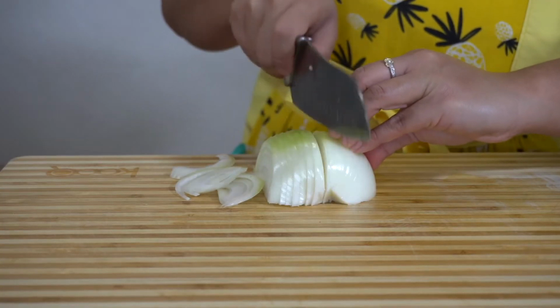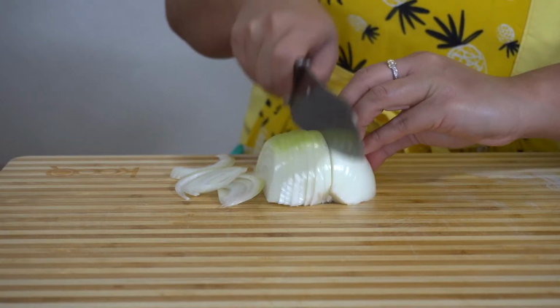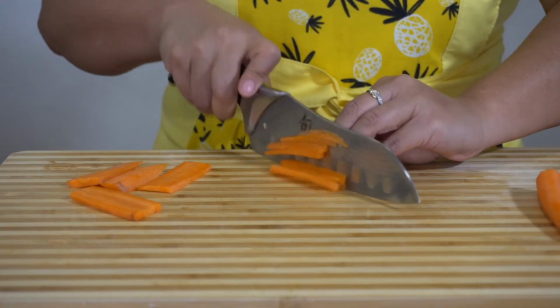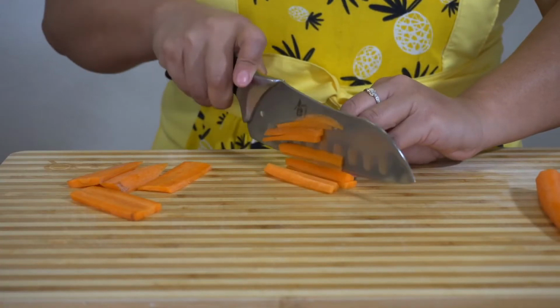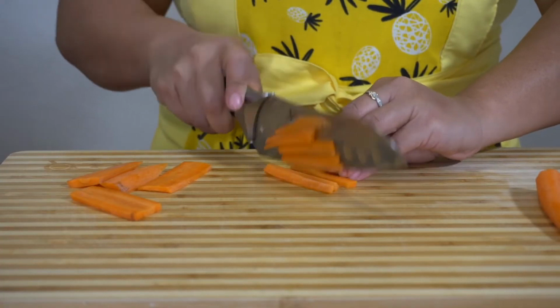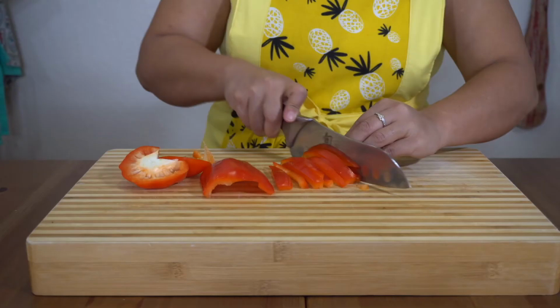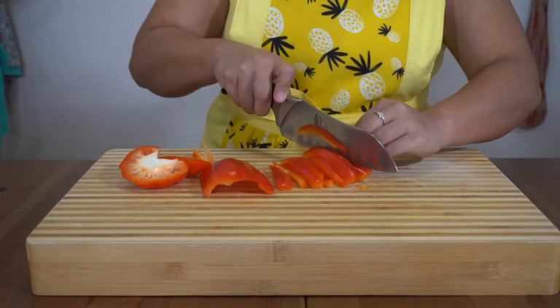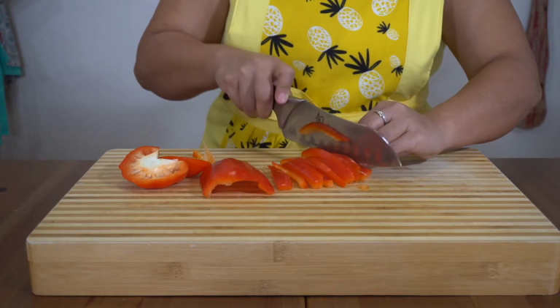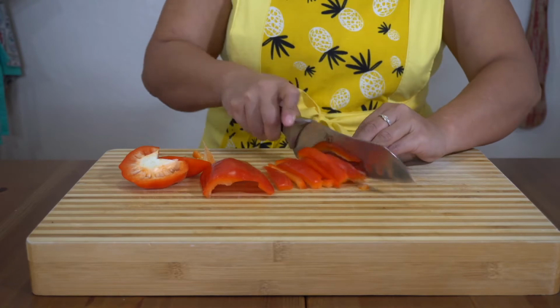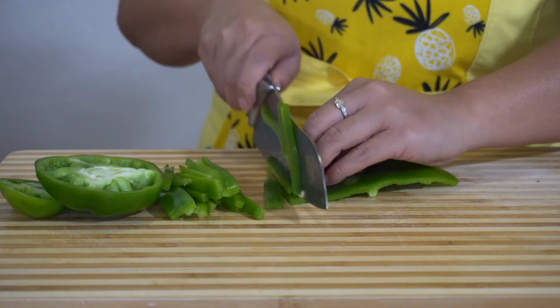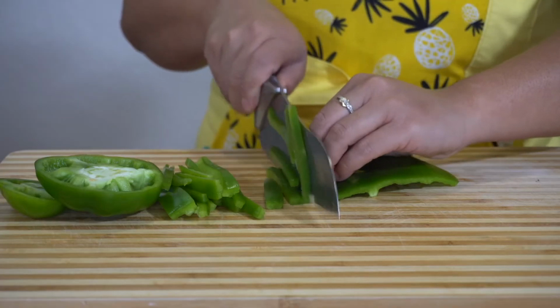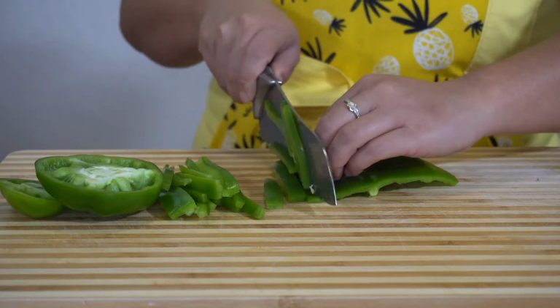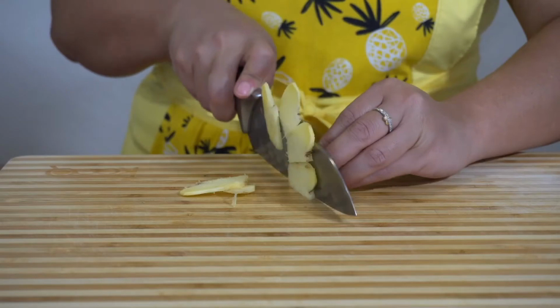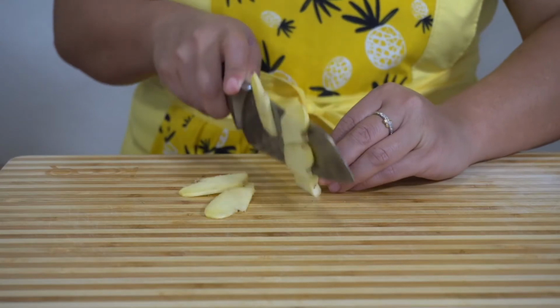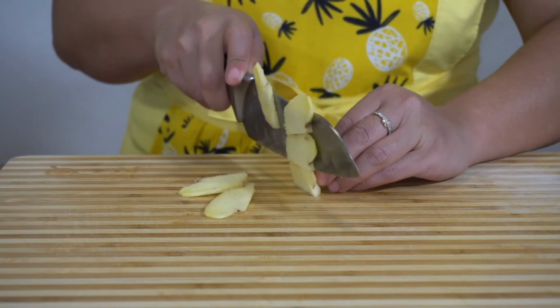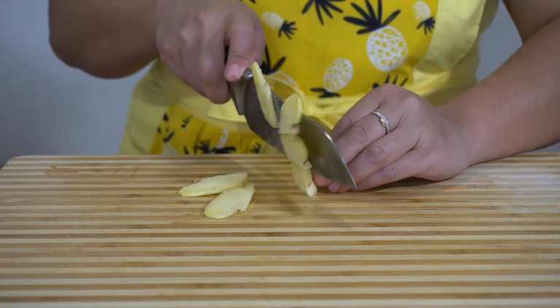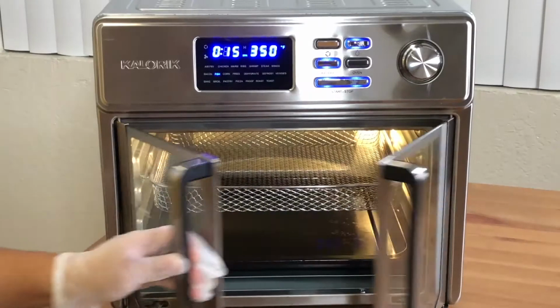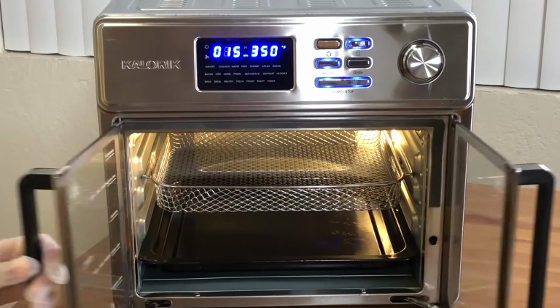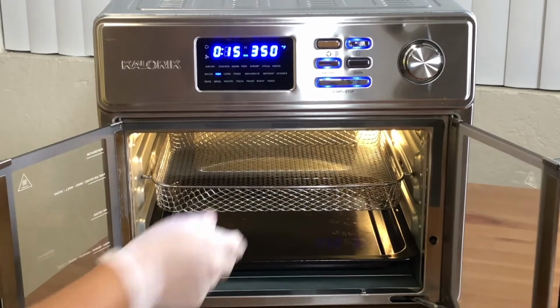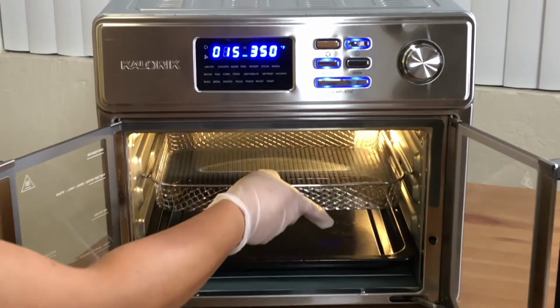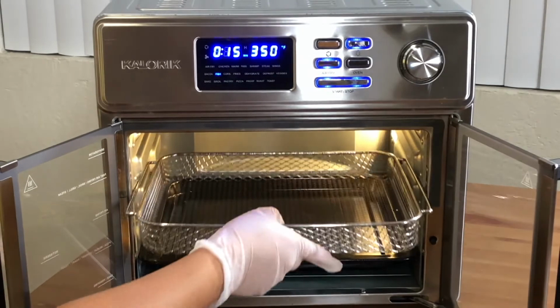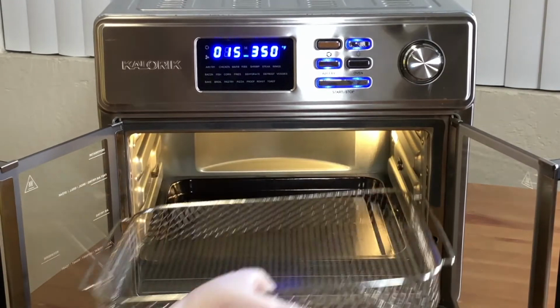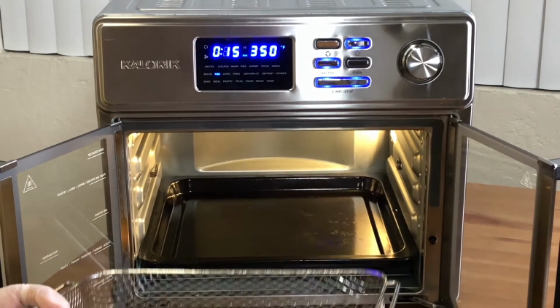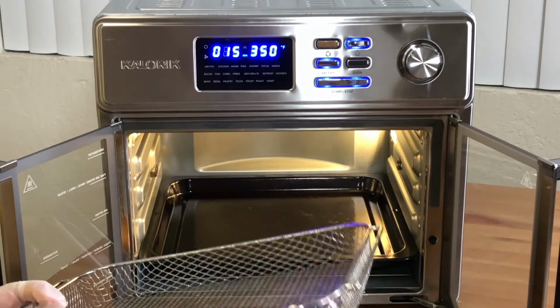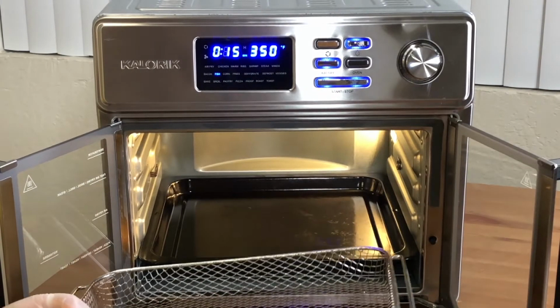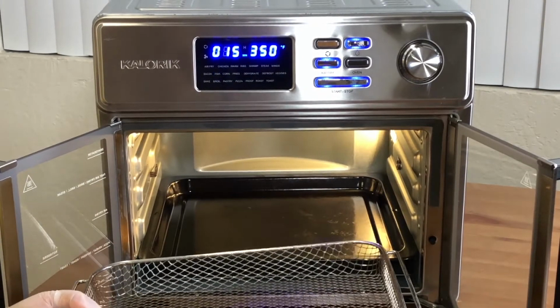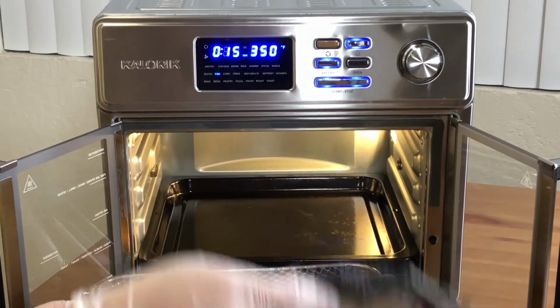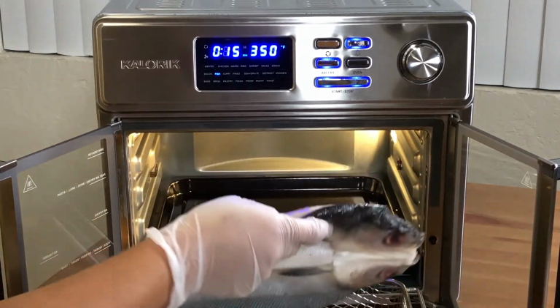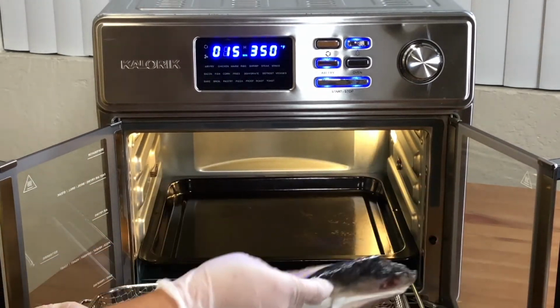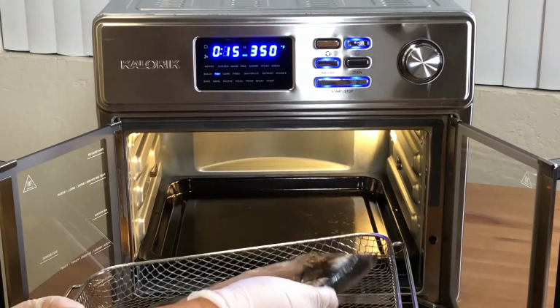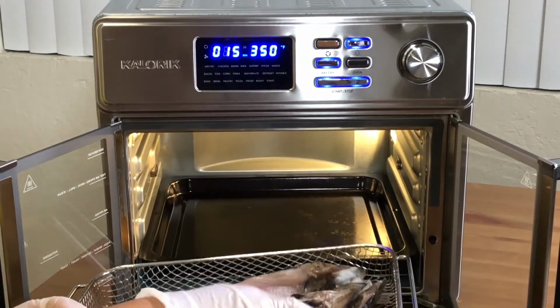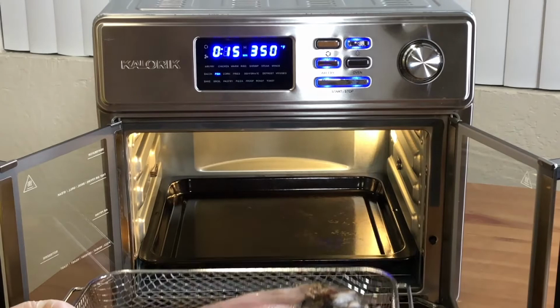To begin this recipe, we need to prep all our ingredients. For a complete list of ingredients, please see the description below. Before cooking the milkfish, we need to make sure that it's completely dry to get a crispy exterior.